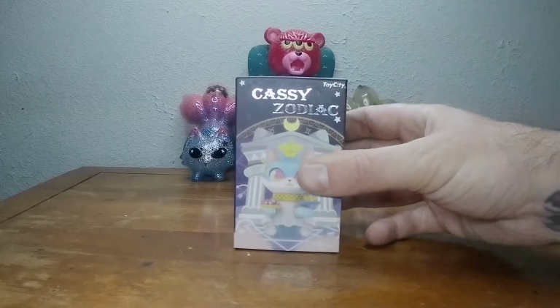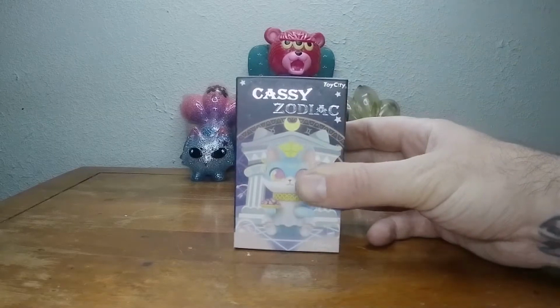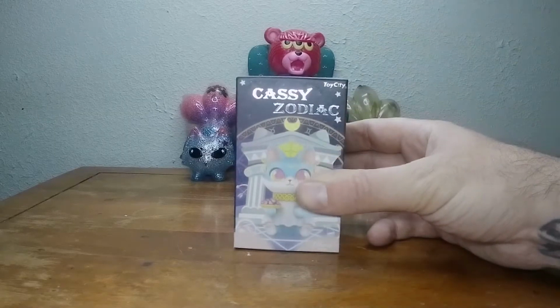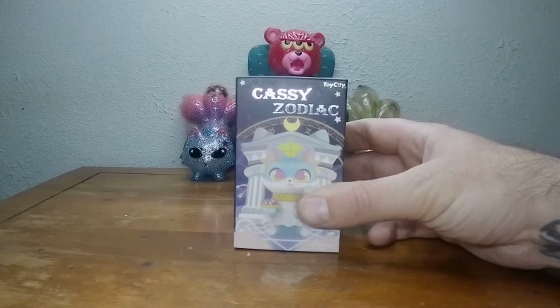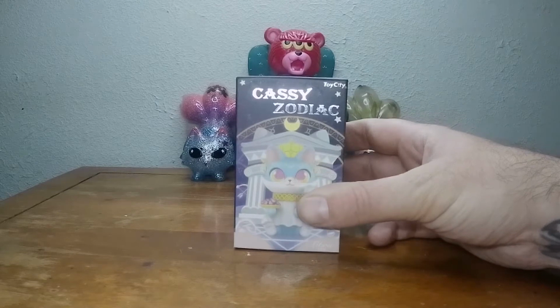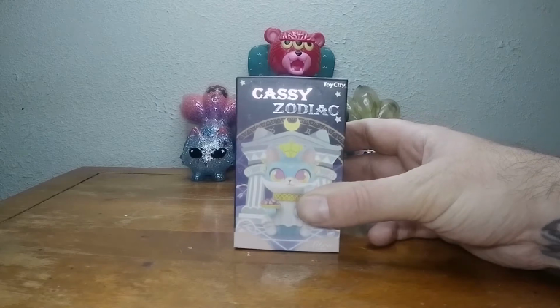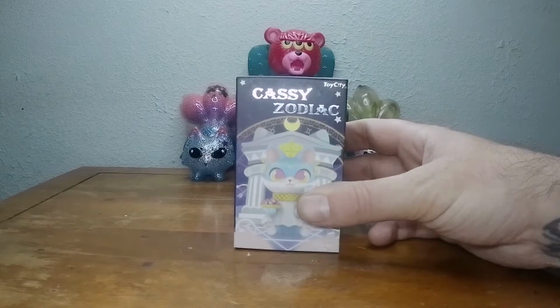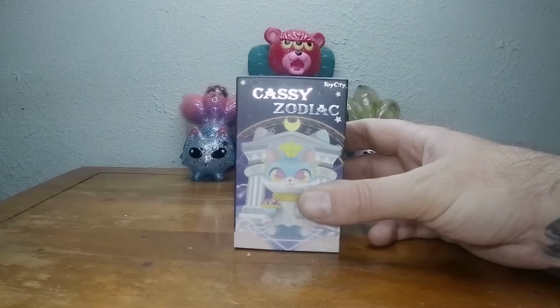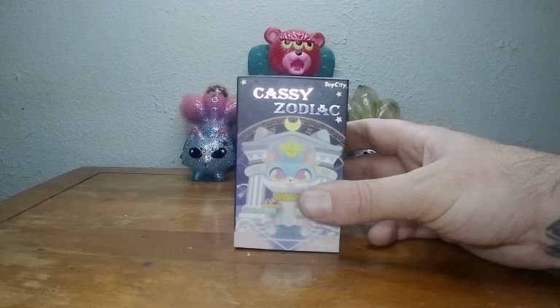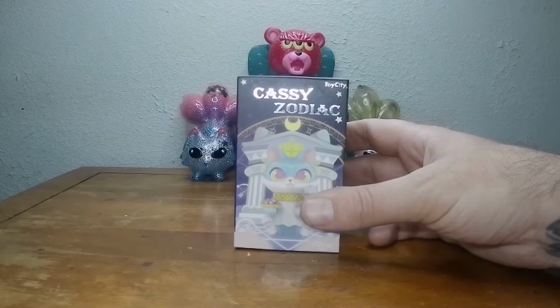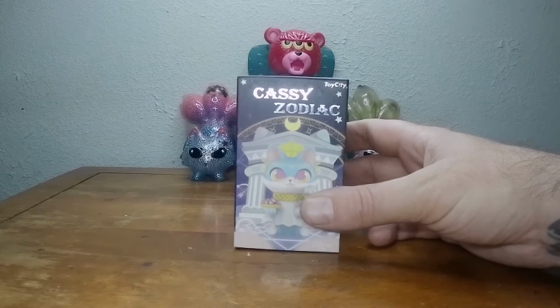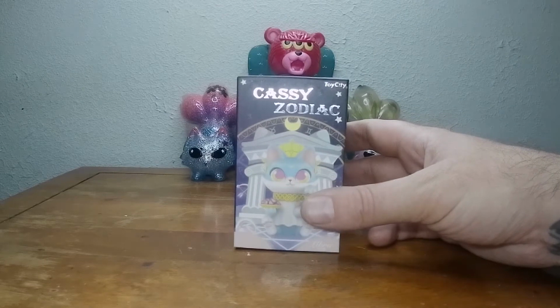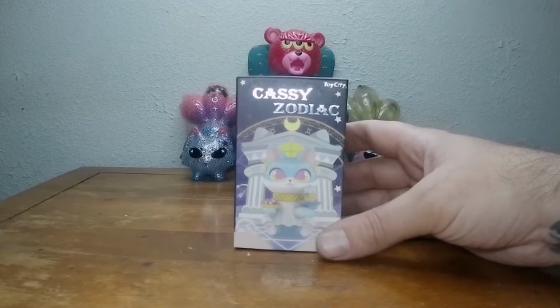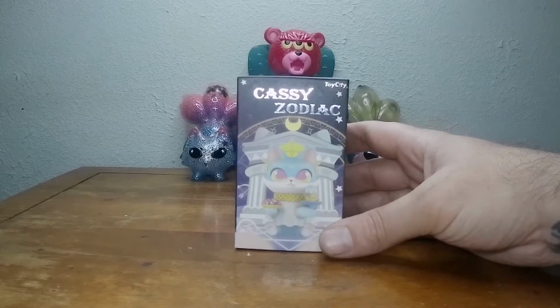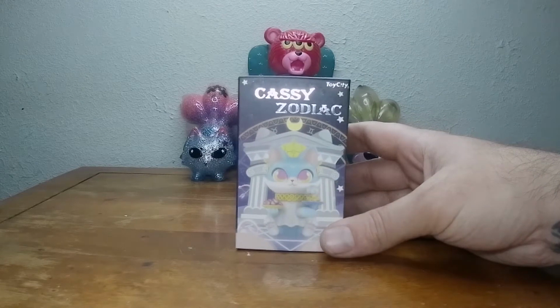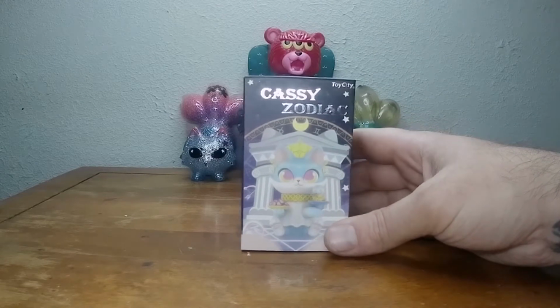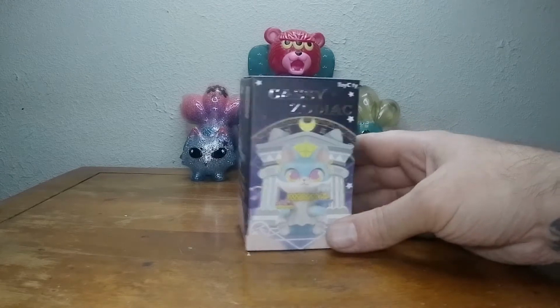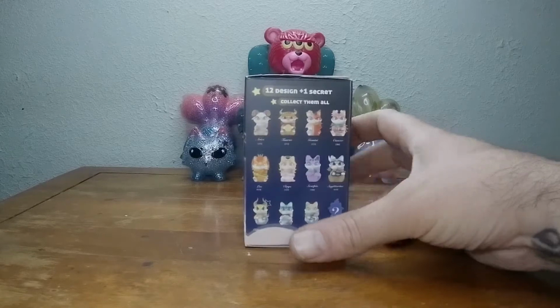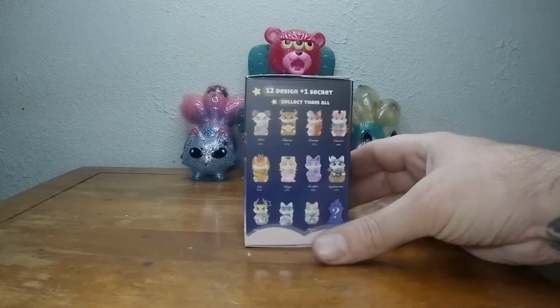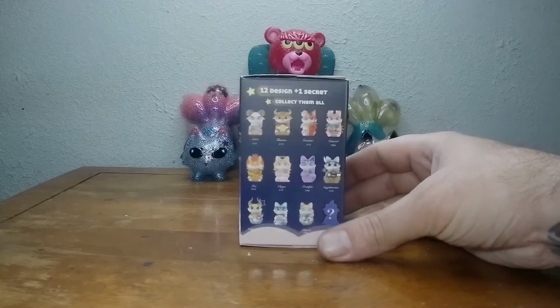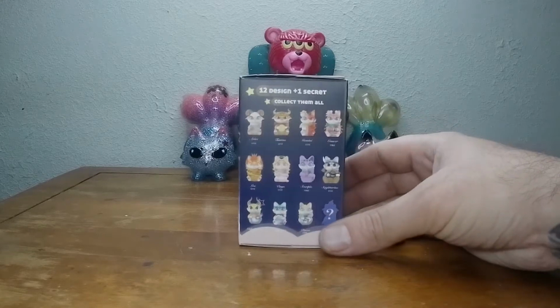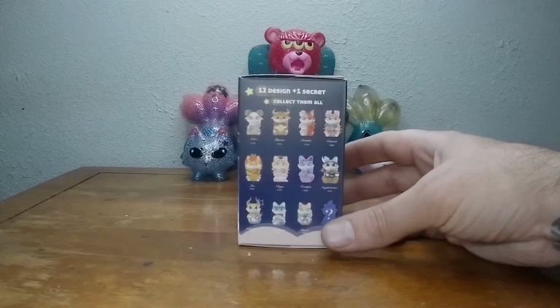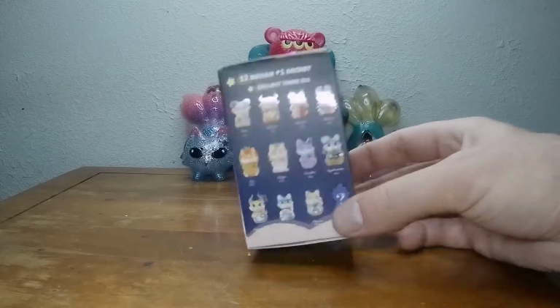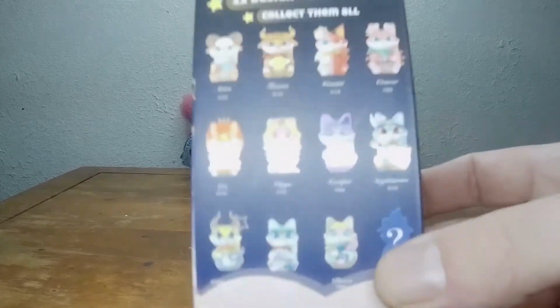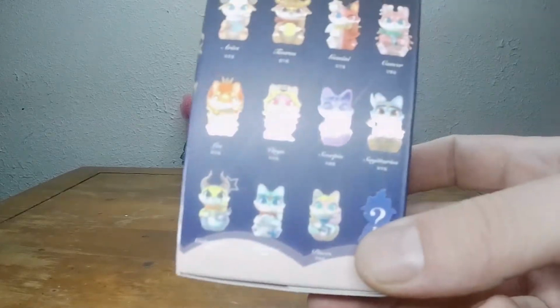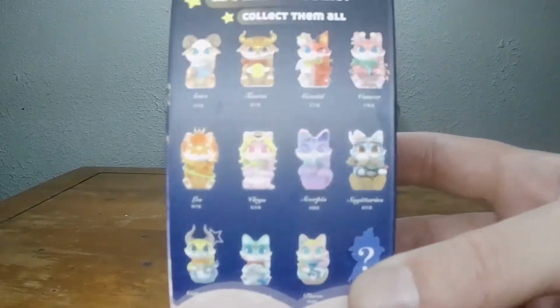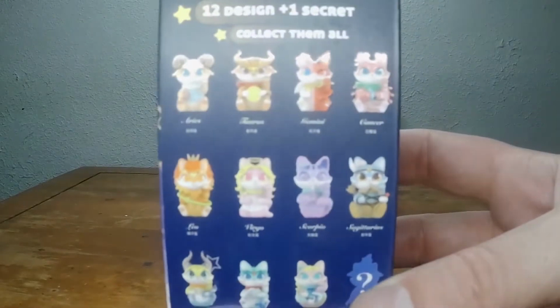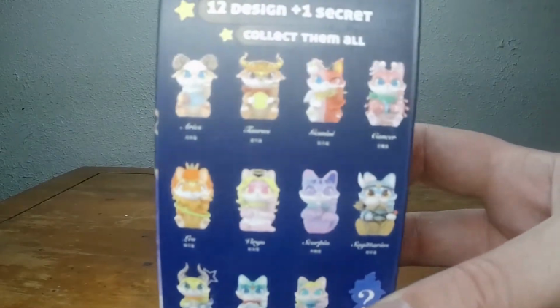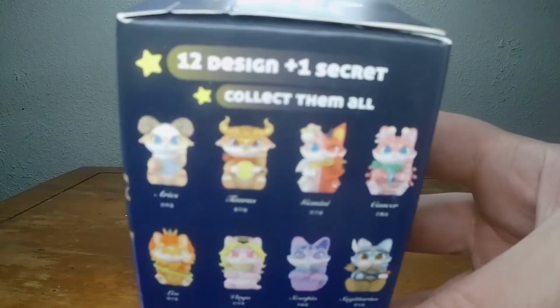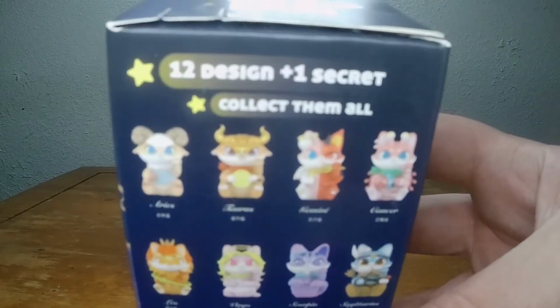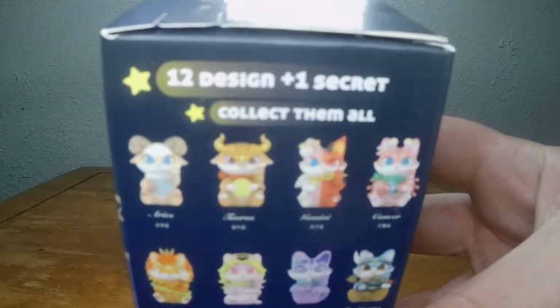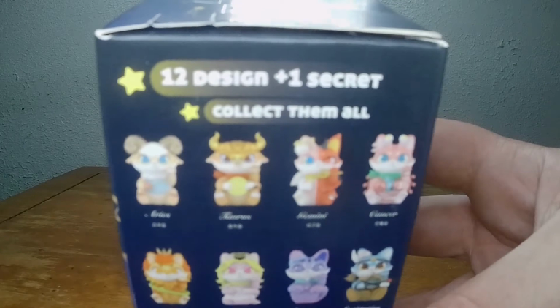Welcome to Toy Day, it's me Nickel the Pickle opening up that Cassie — gonna get another zodiac sign, what one?